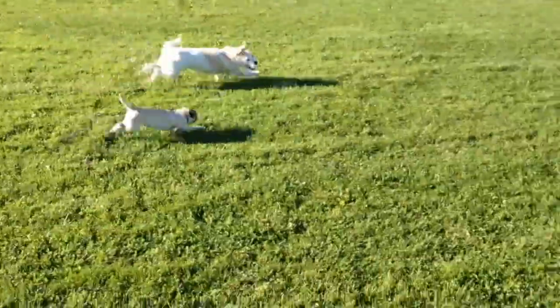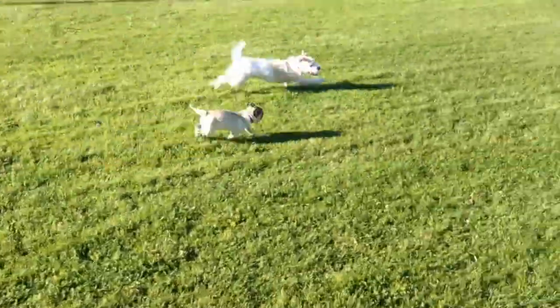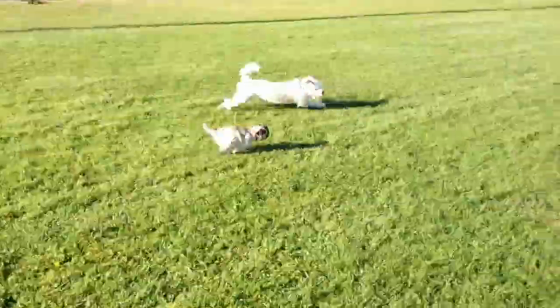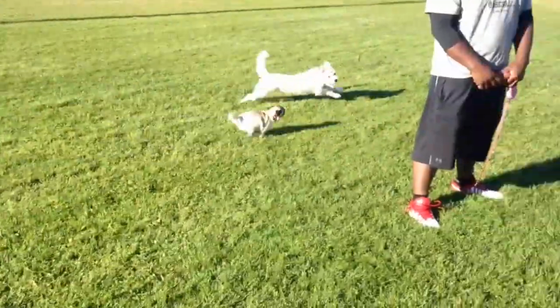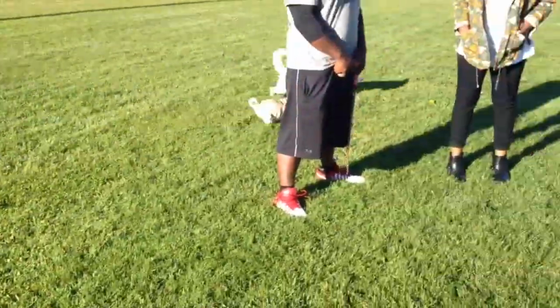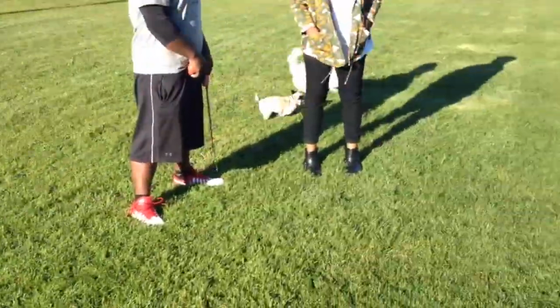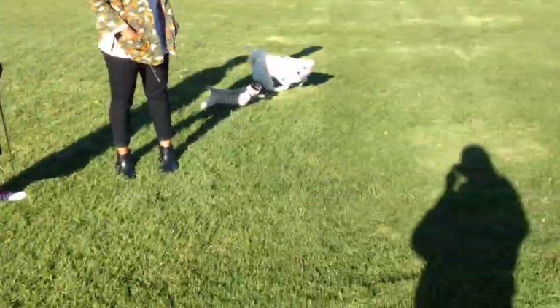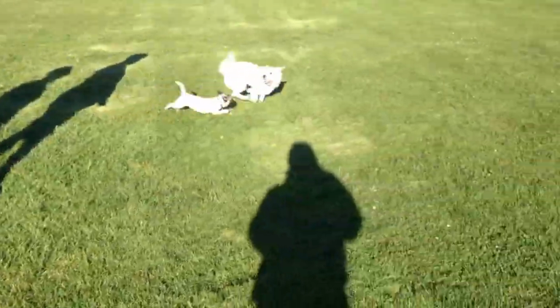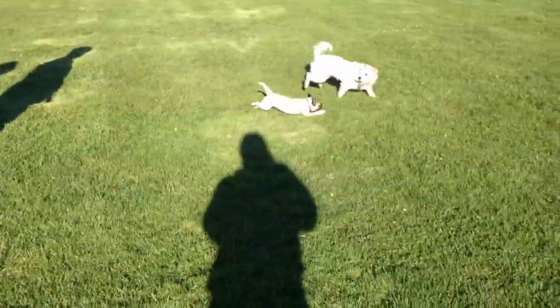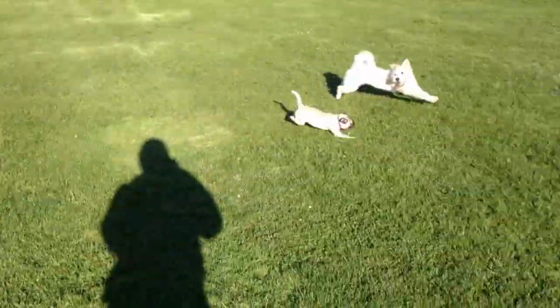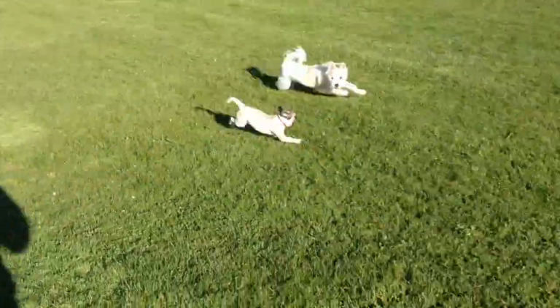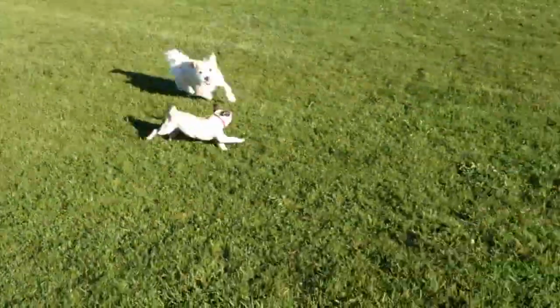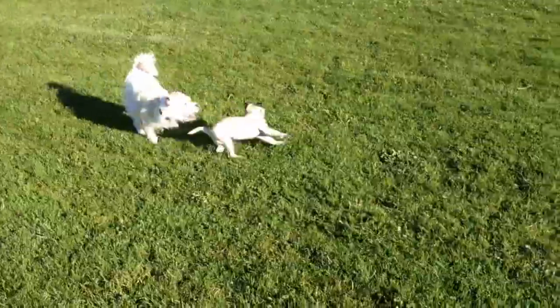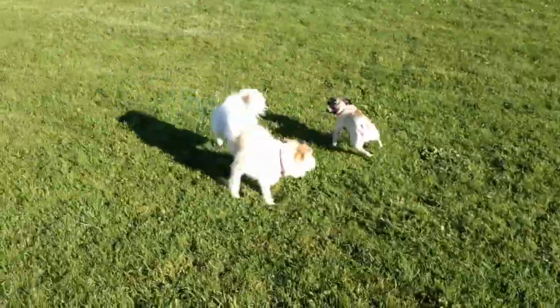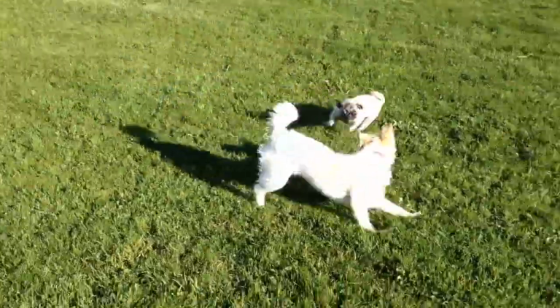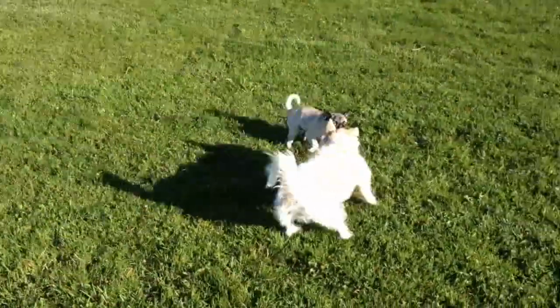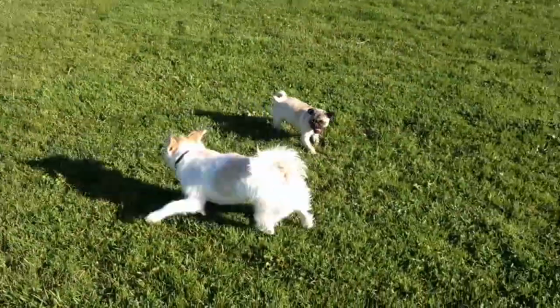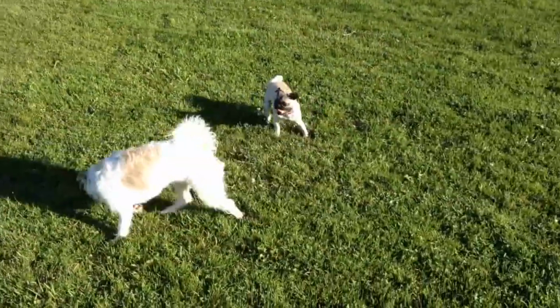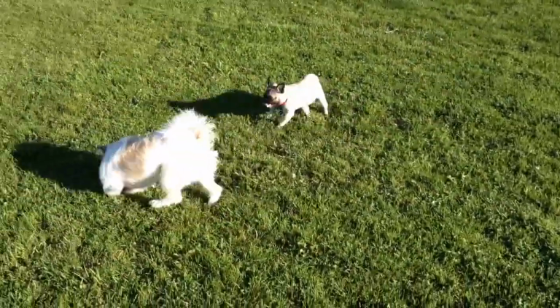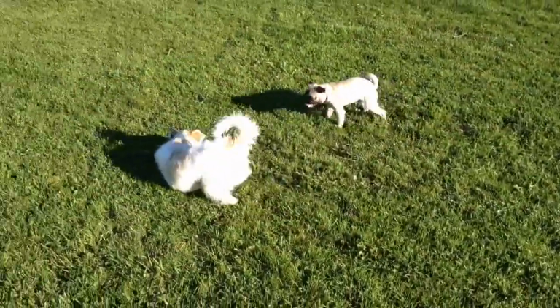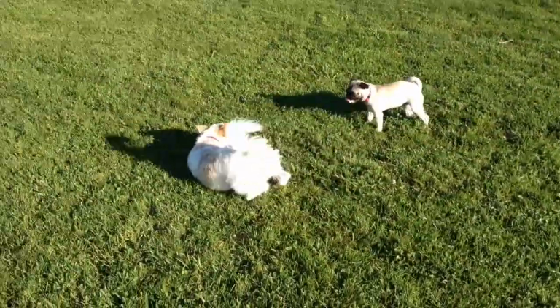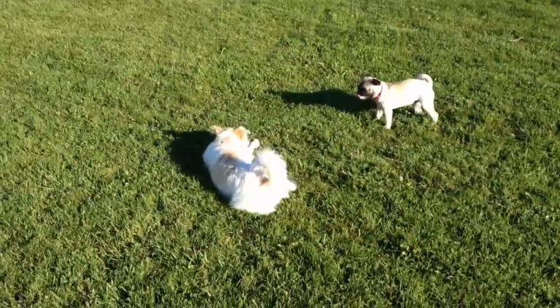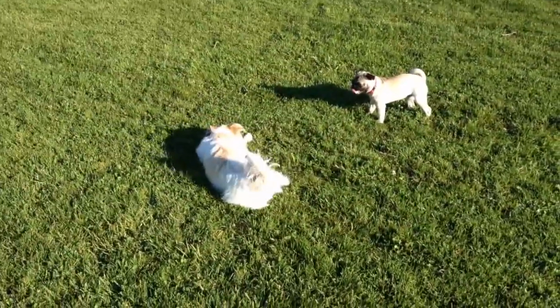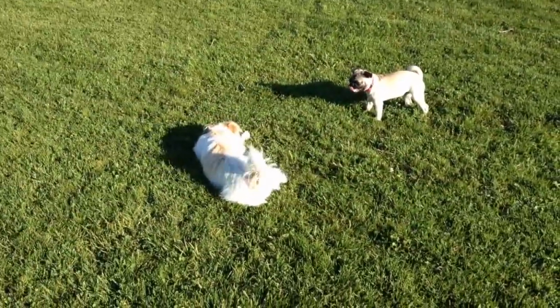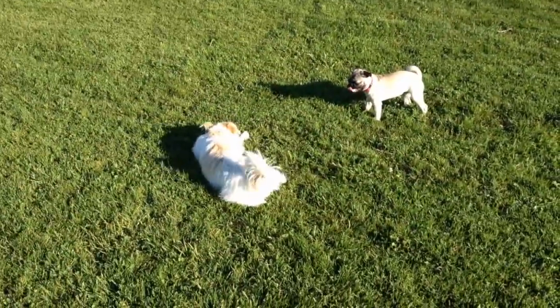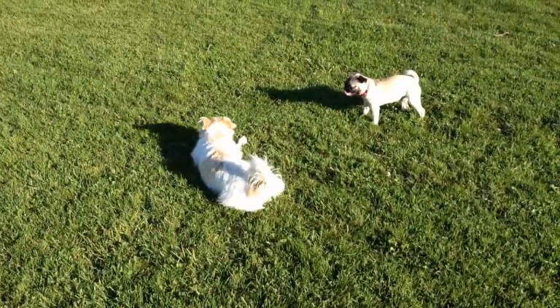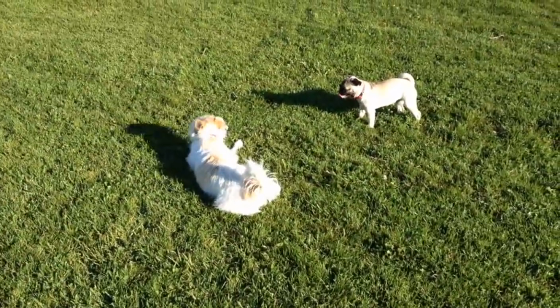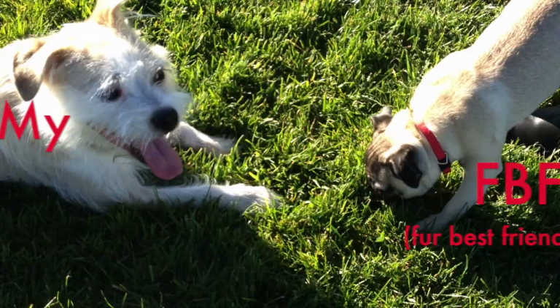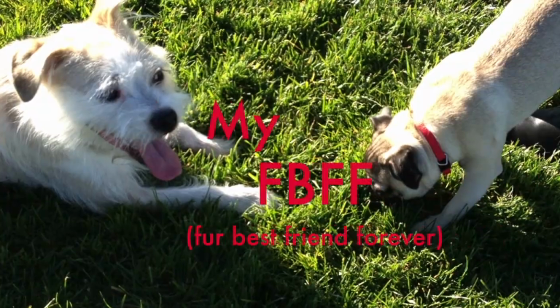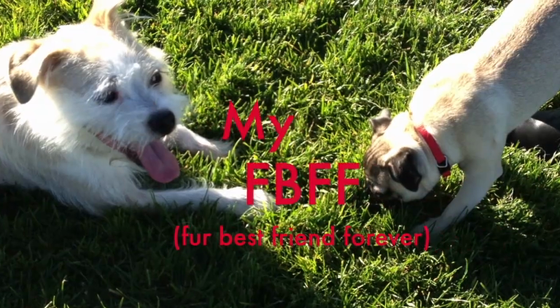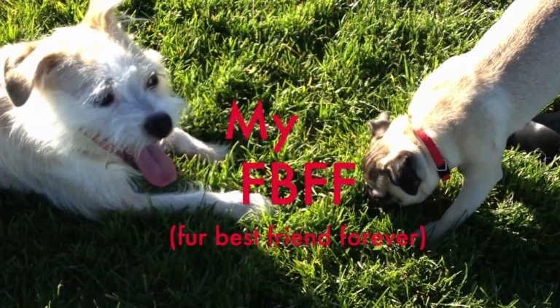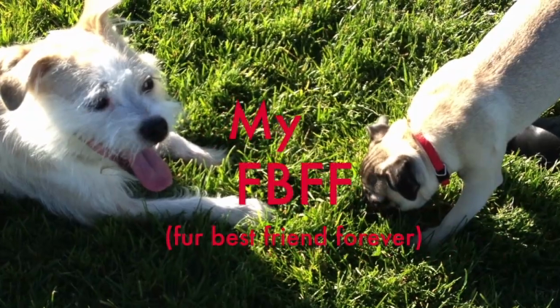After a long day of playing at the park with Rose, it was time to go home and take a bath.